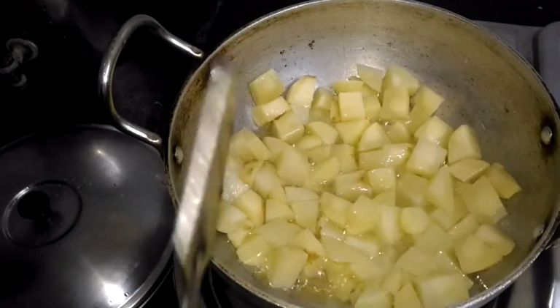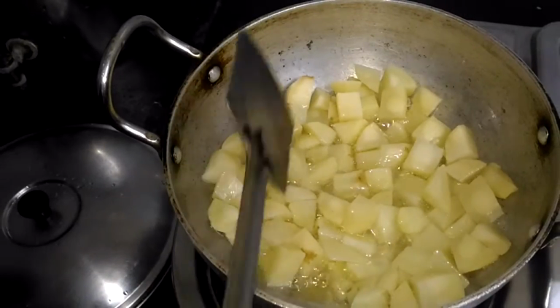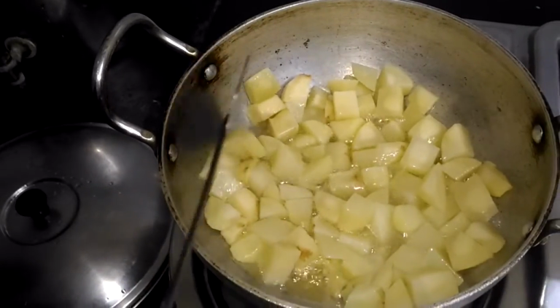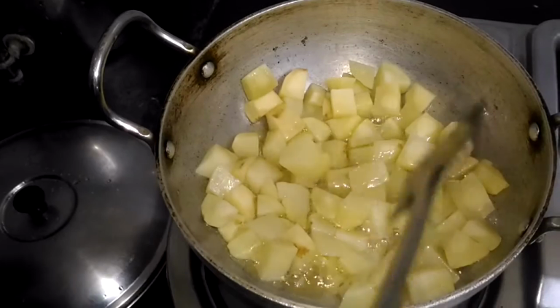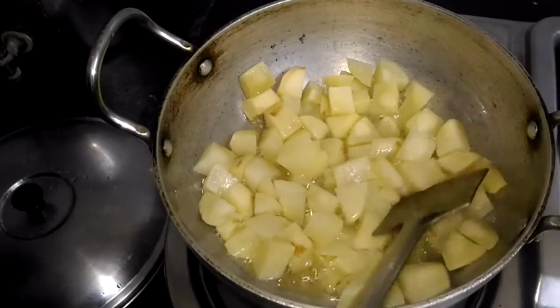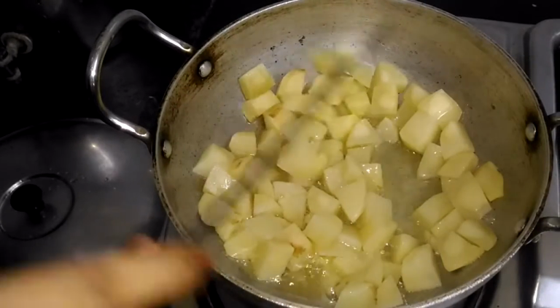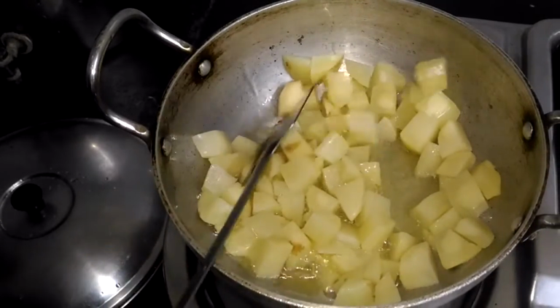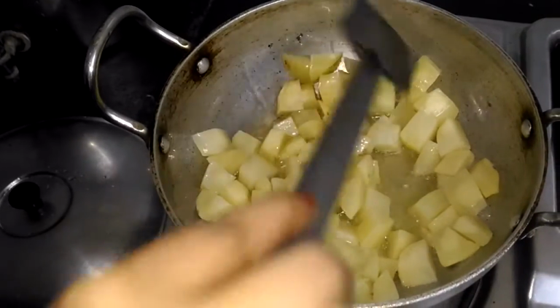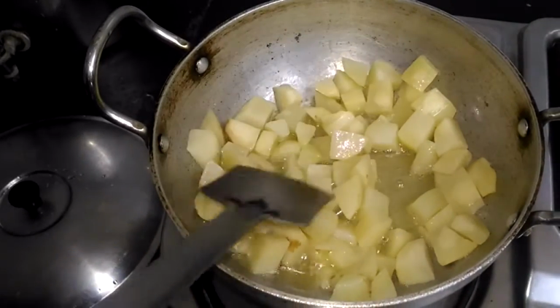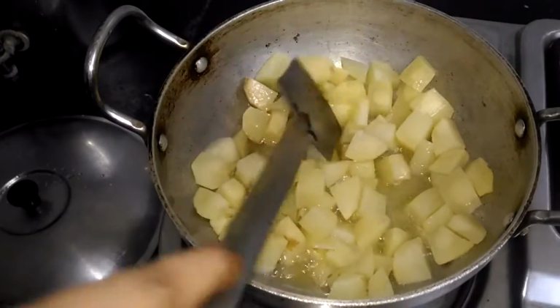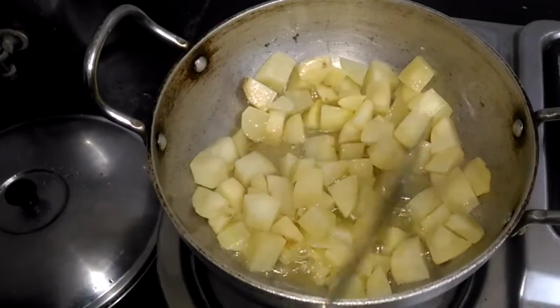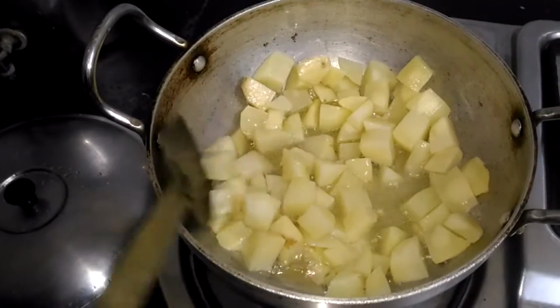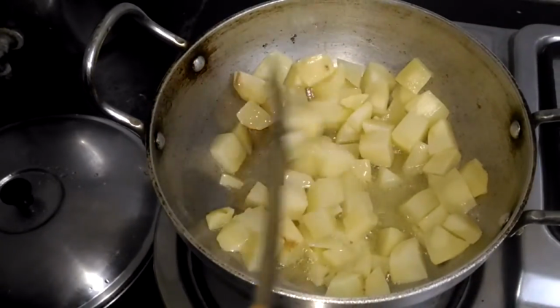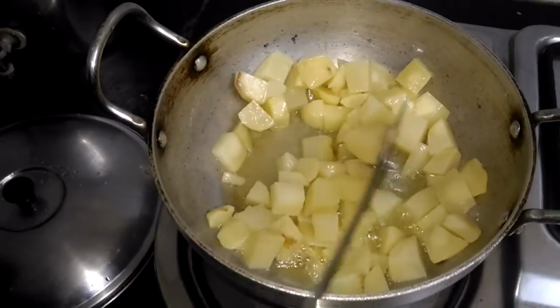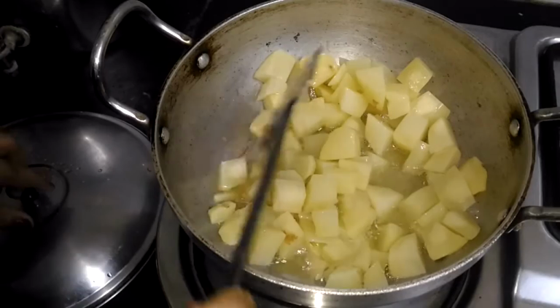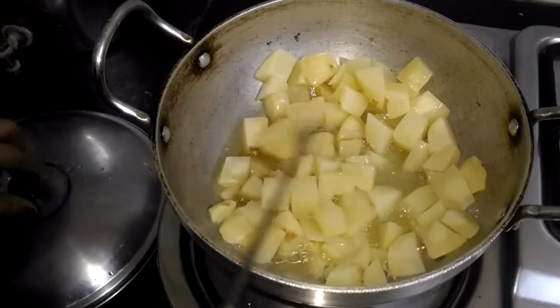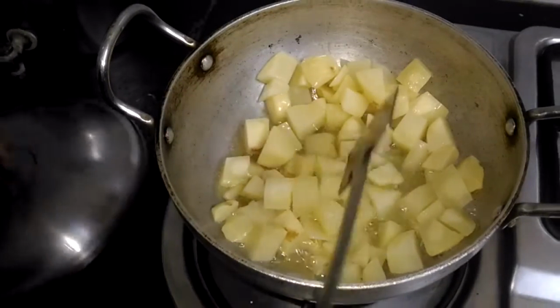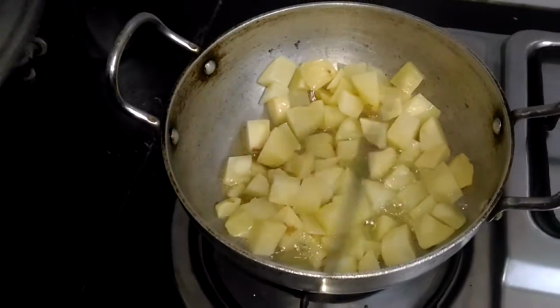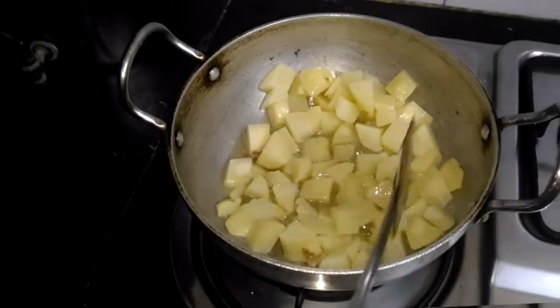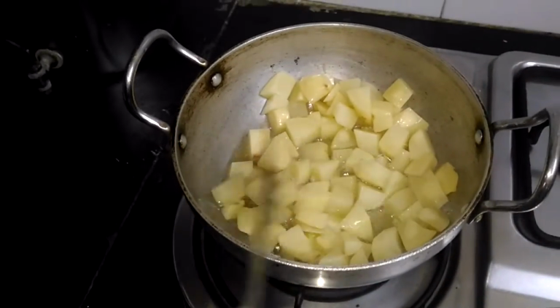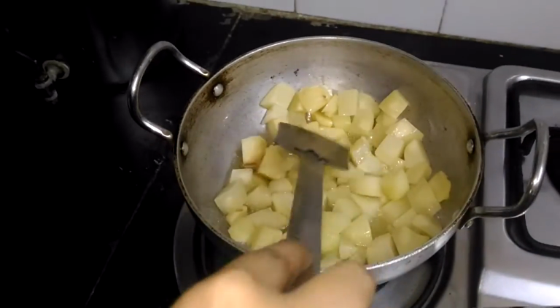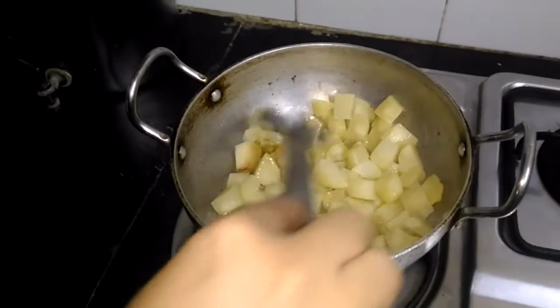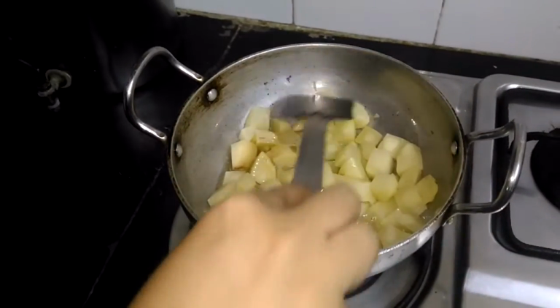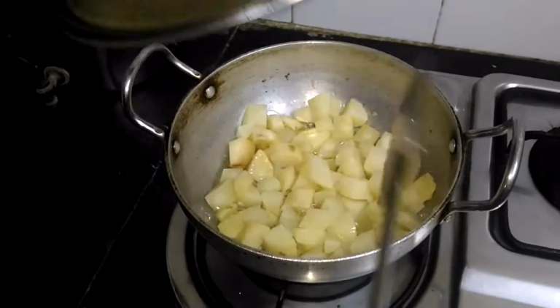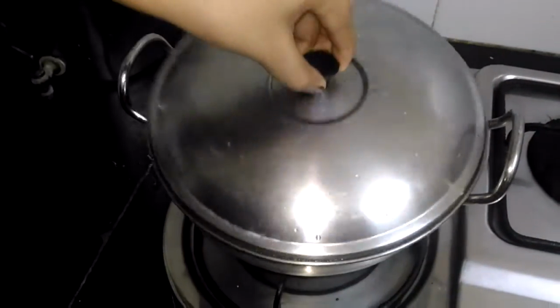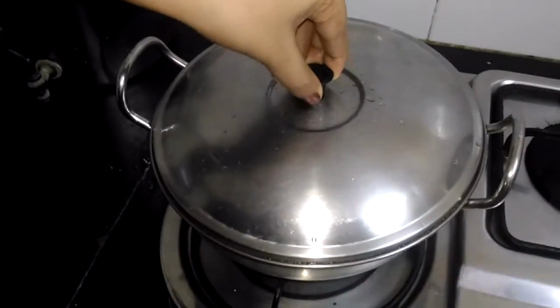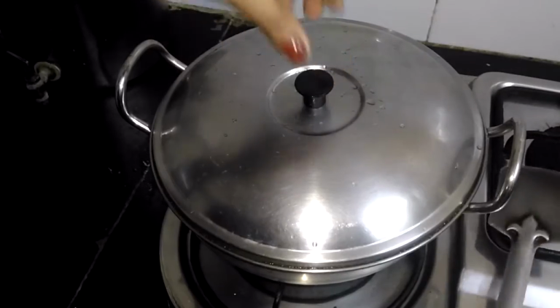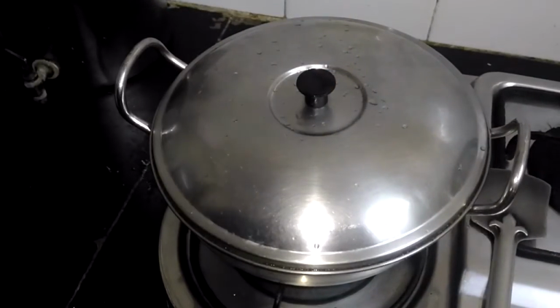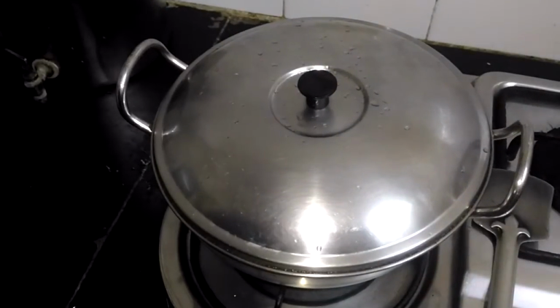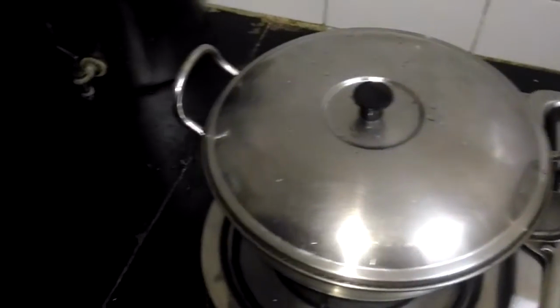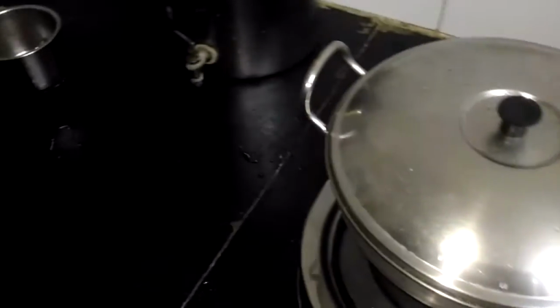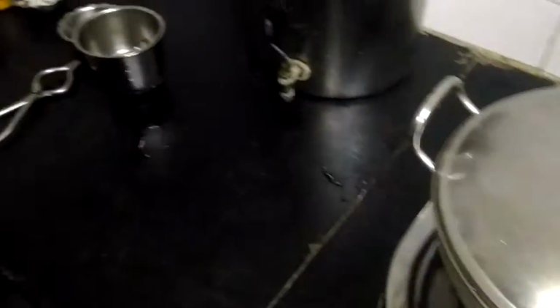As you can see the potatoes are still frying. Meanwhile, it's frying well. I'll cover and cook the potatoes so that it cooks fast. And then let's get ready for the posto paste.